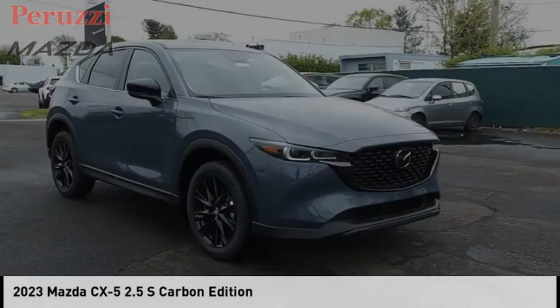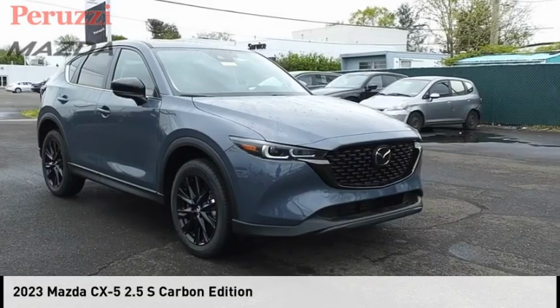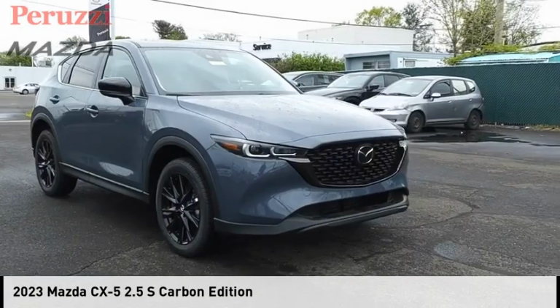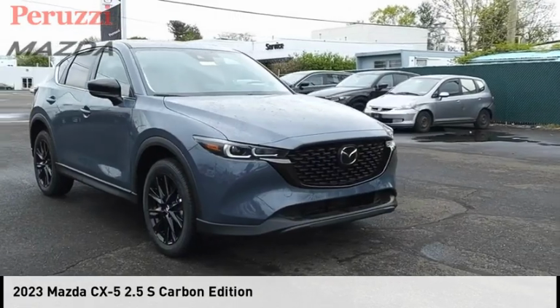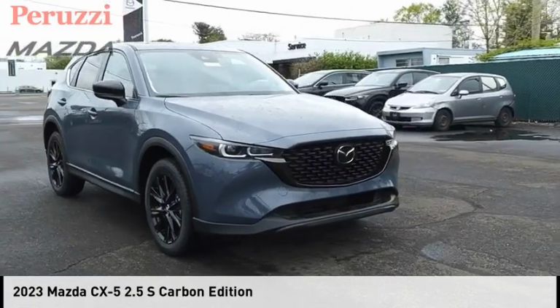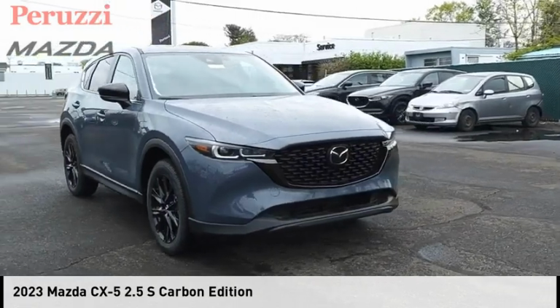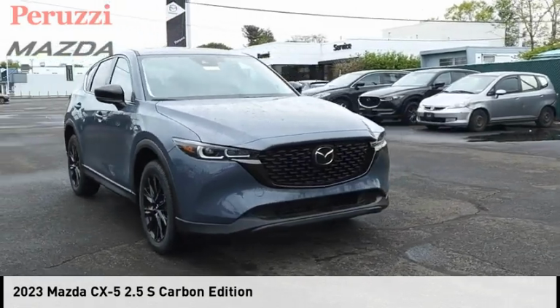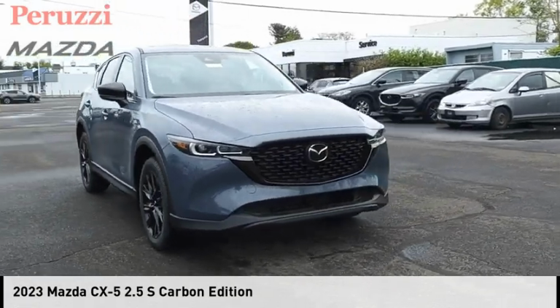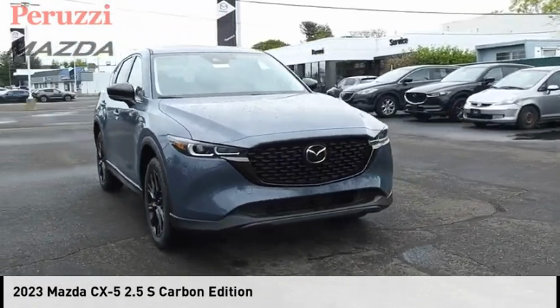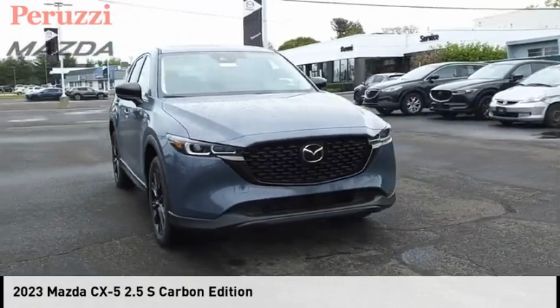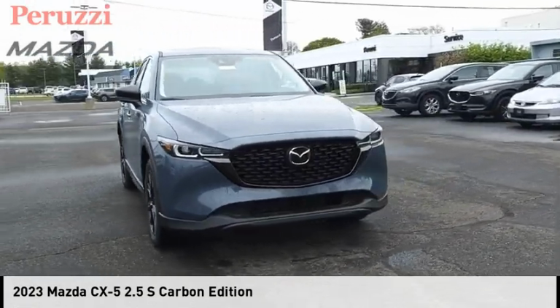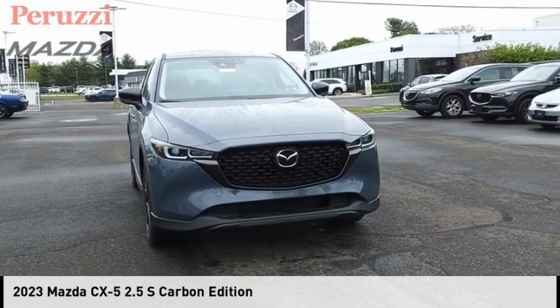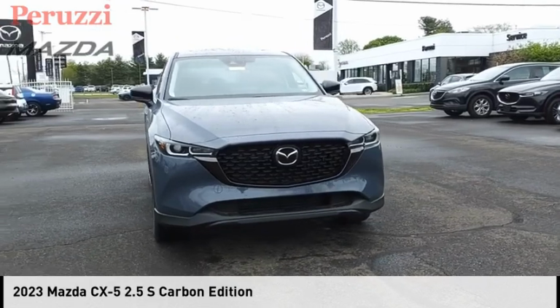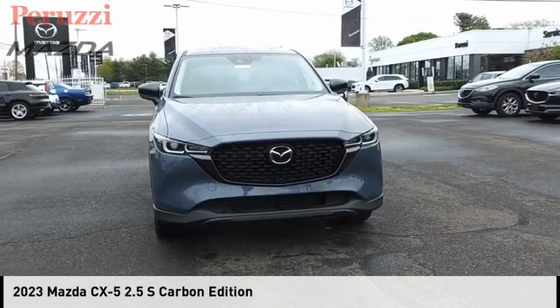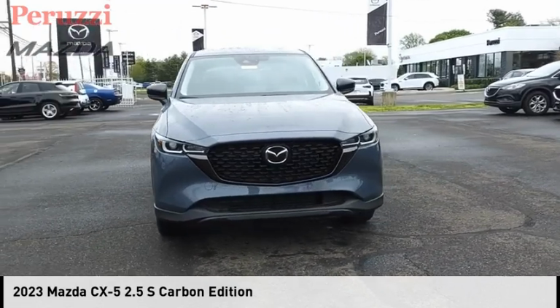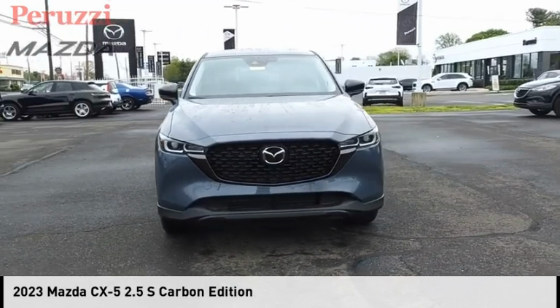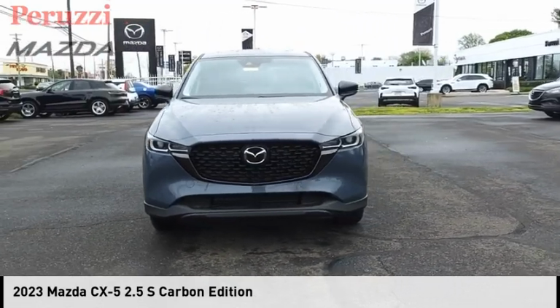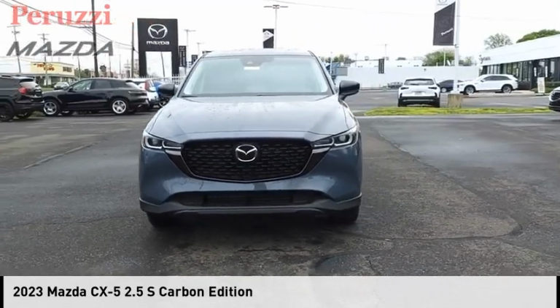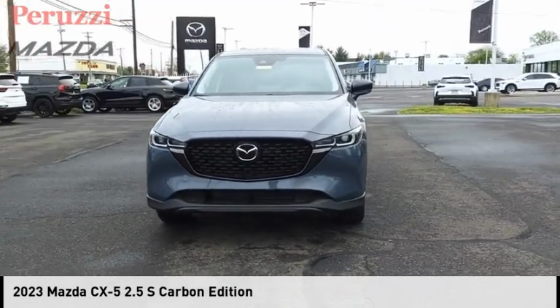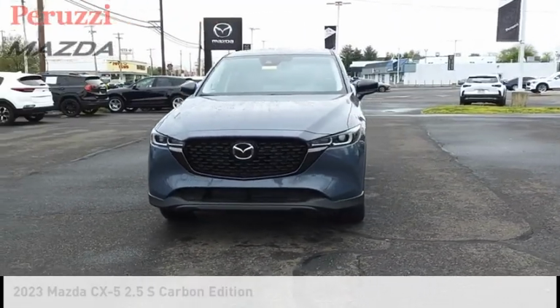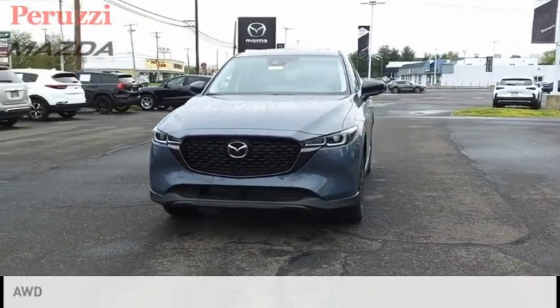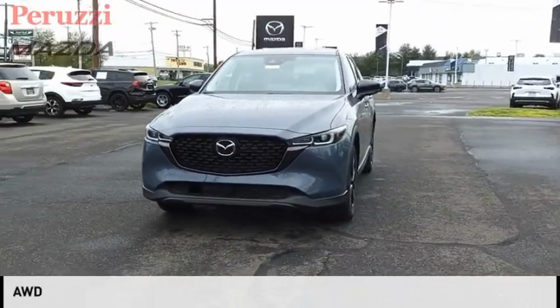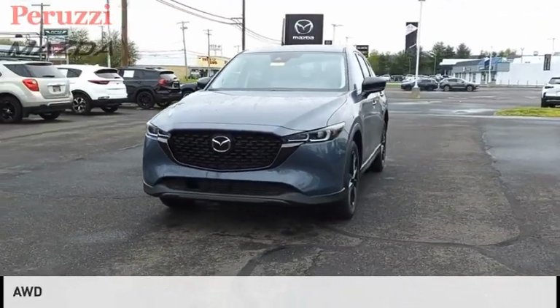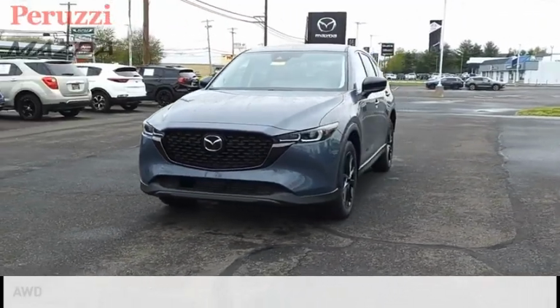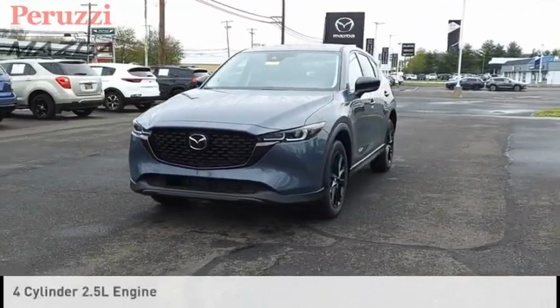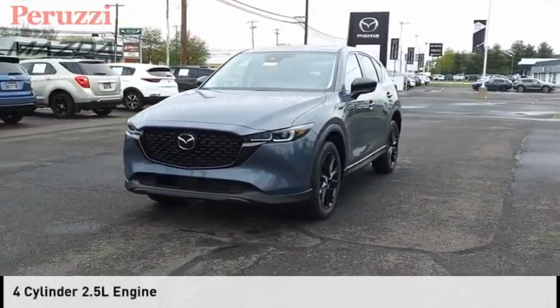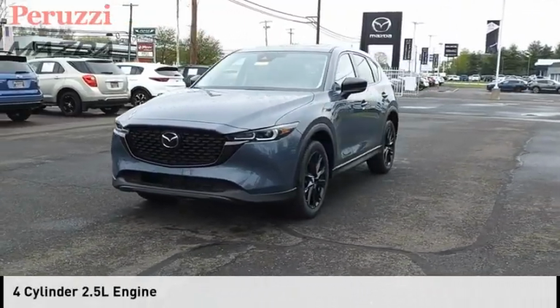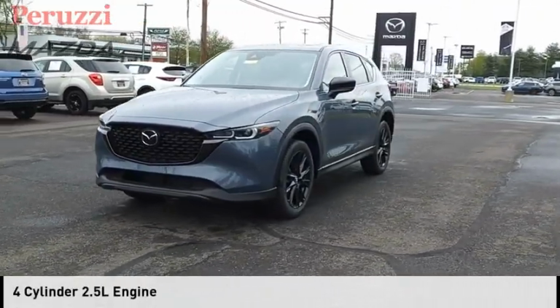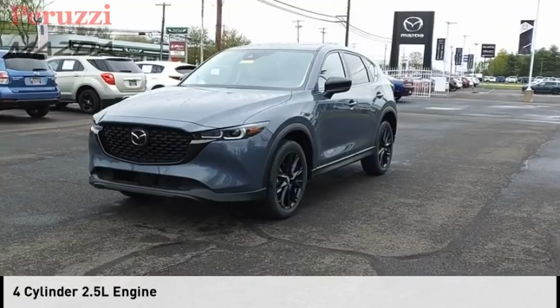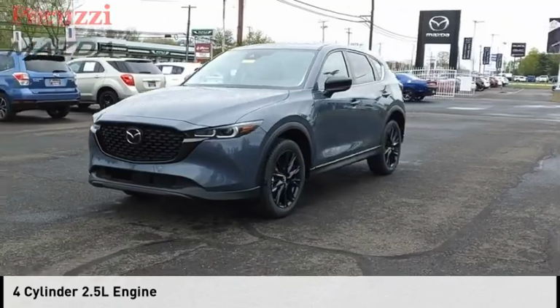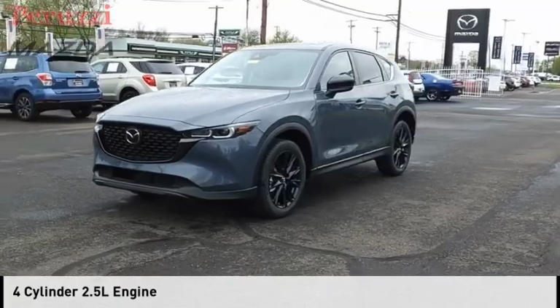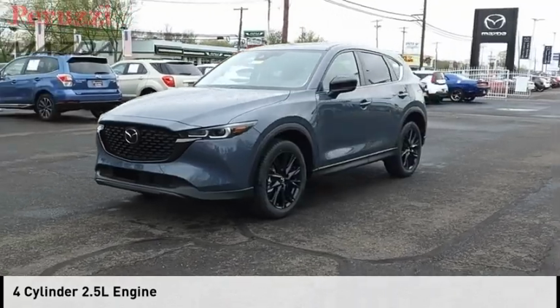Take a ride in the 2023 CX-5. This vehicle is powered by an all-wheel drive, four-cylinder, 2.5-liter engine.